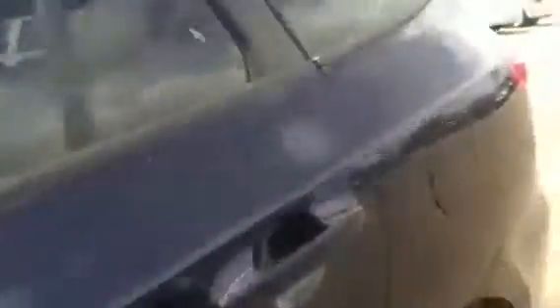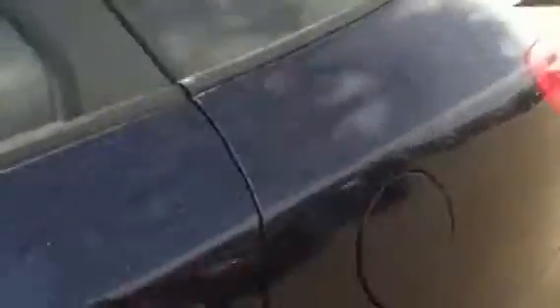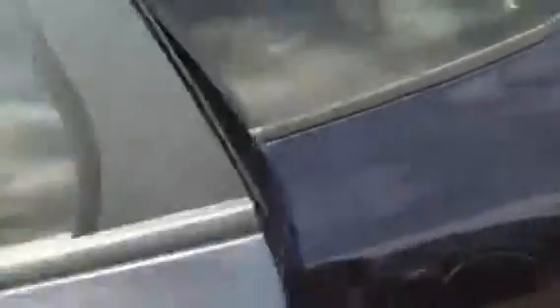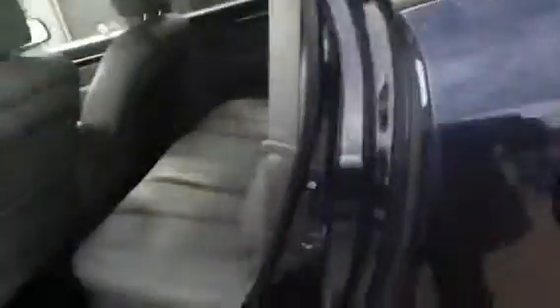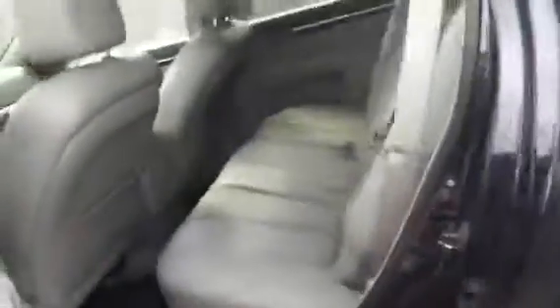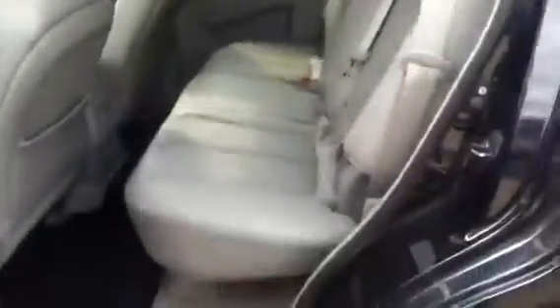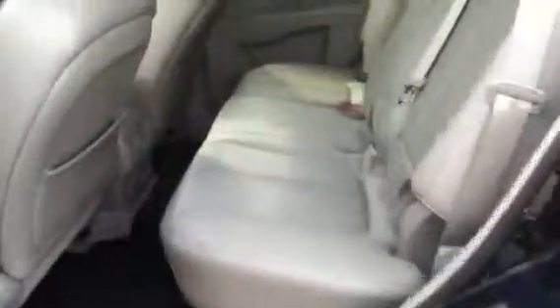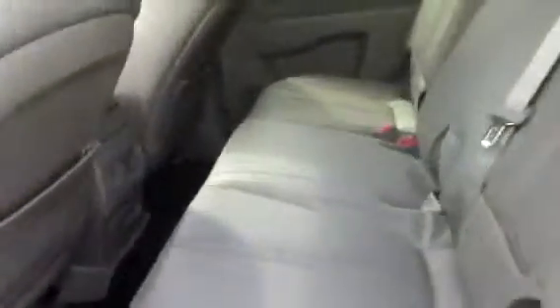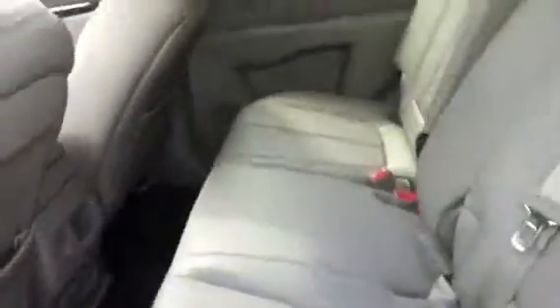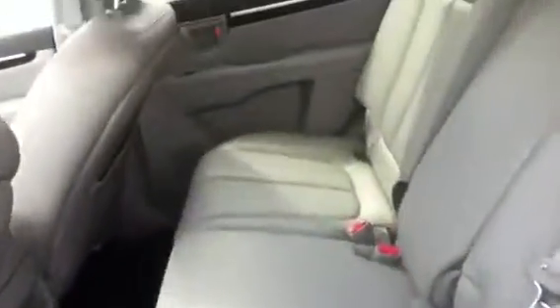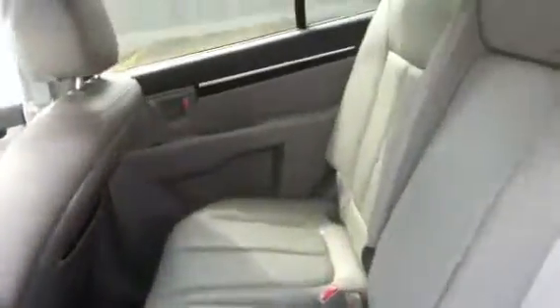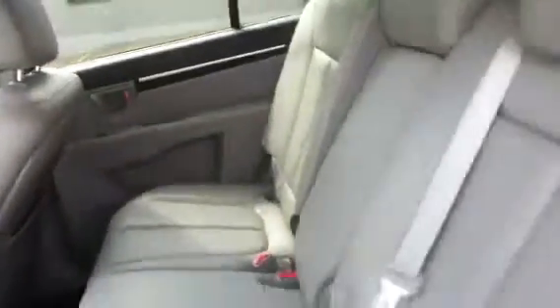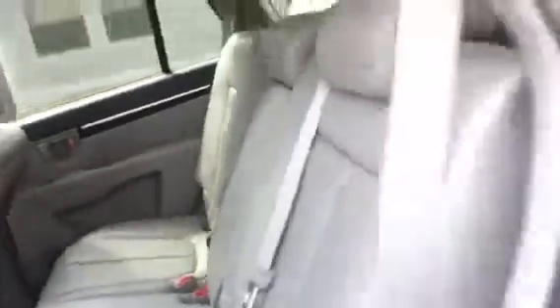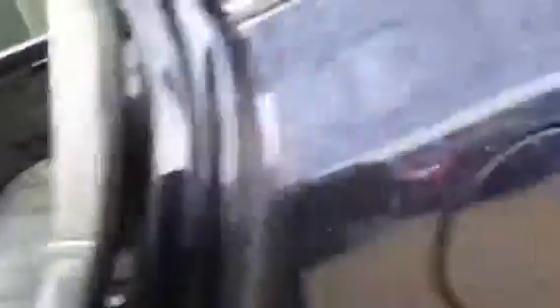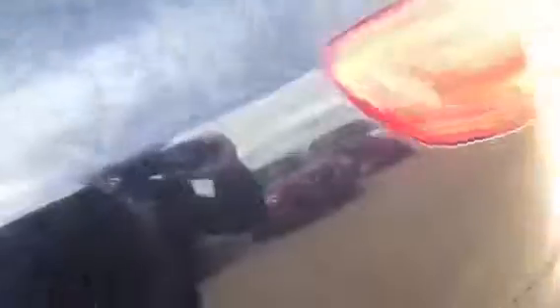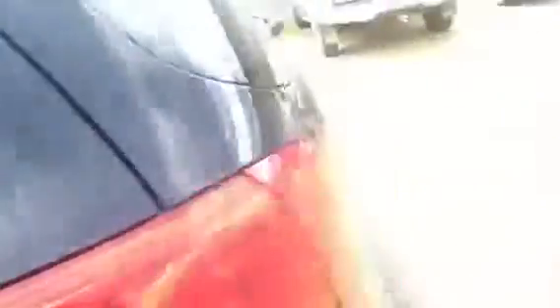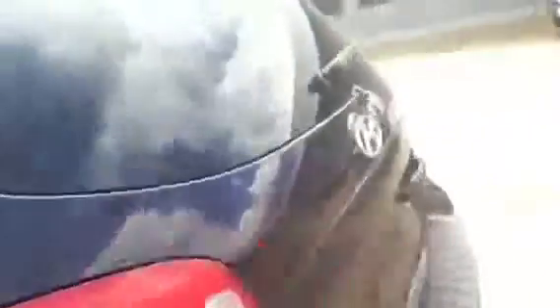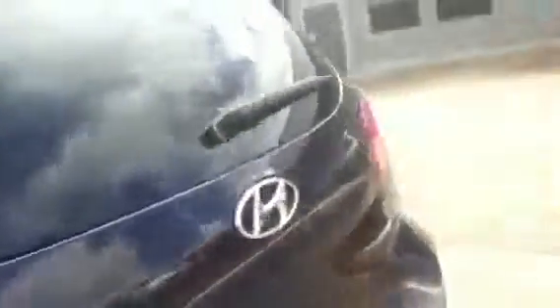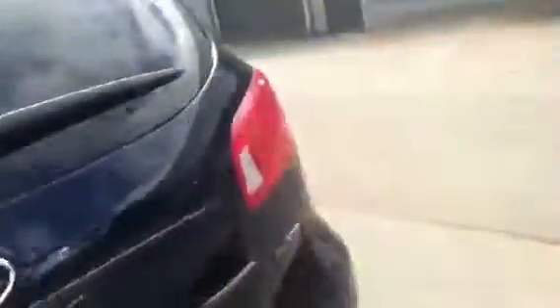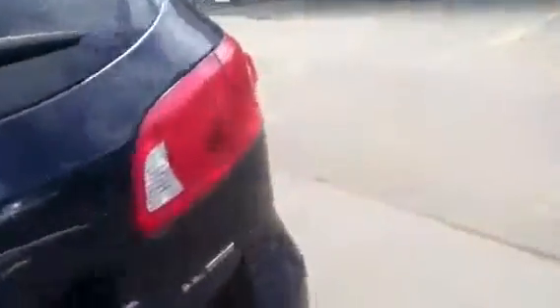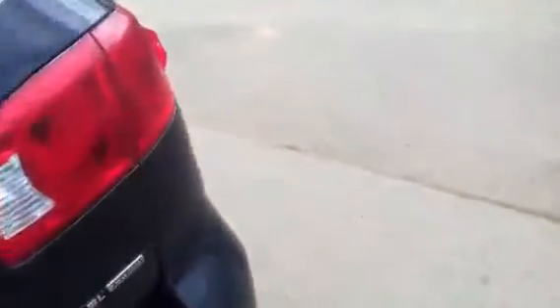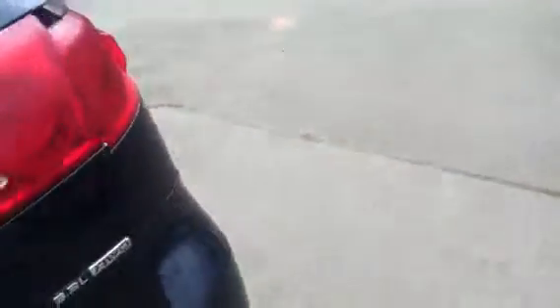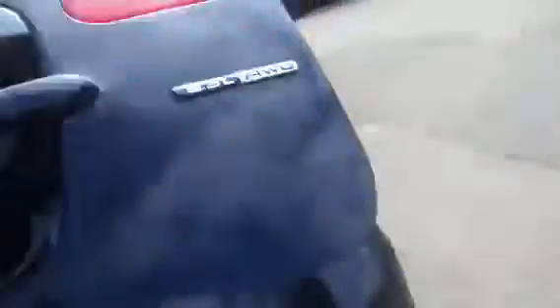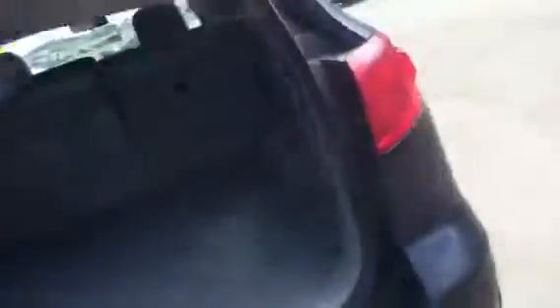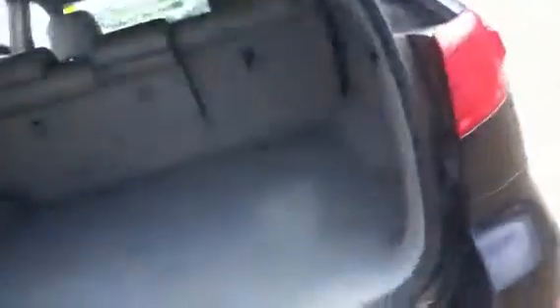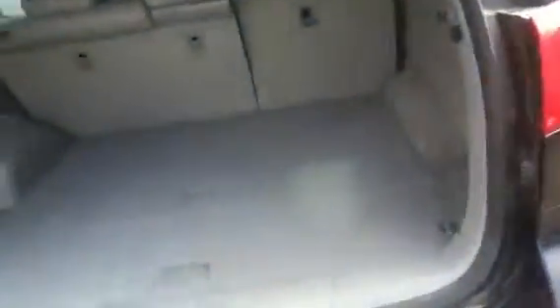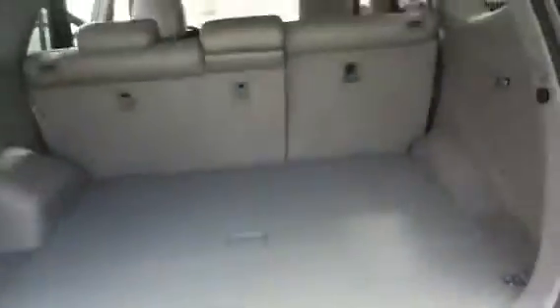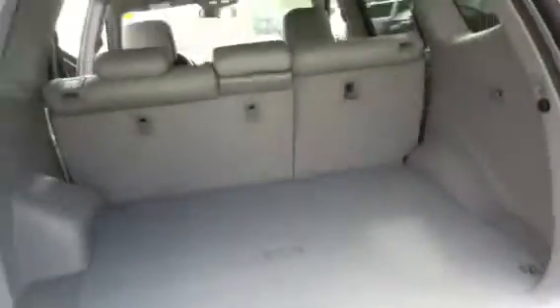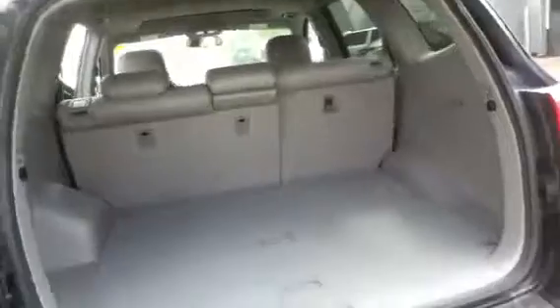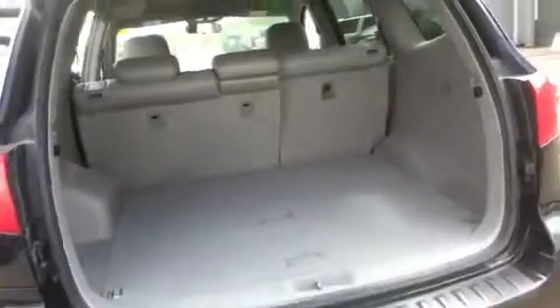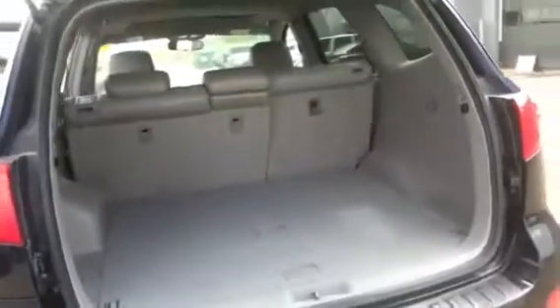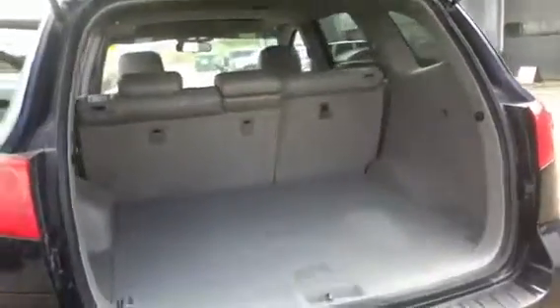Moving to the back, you can see that it has seating for three in the second row. Finally onto the trunk, where you can see you have tons of cargo space.